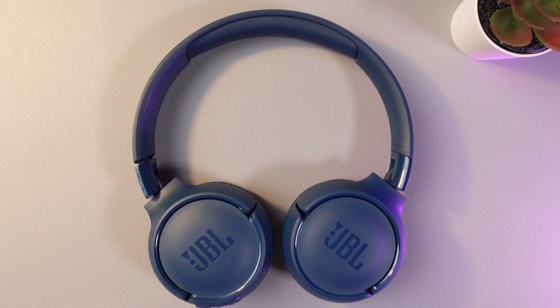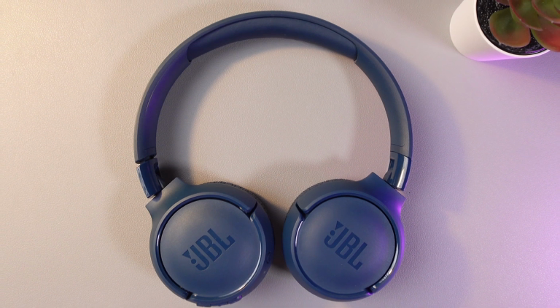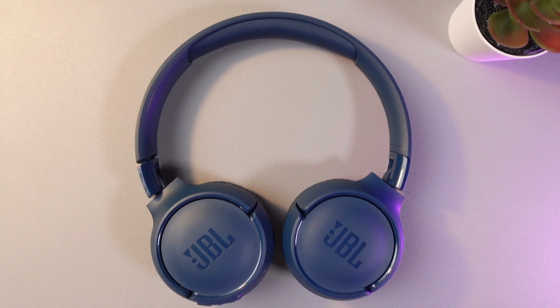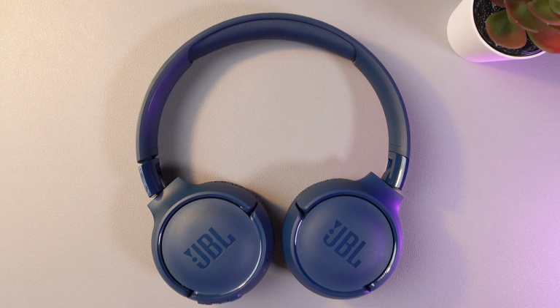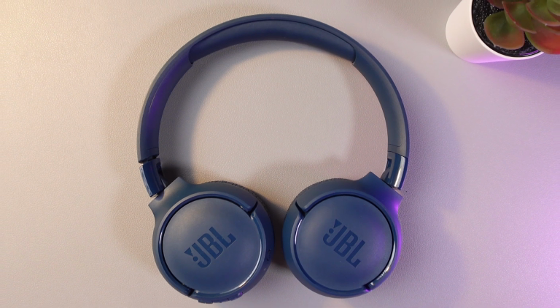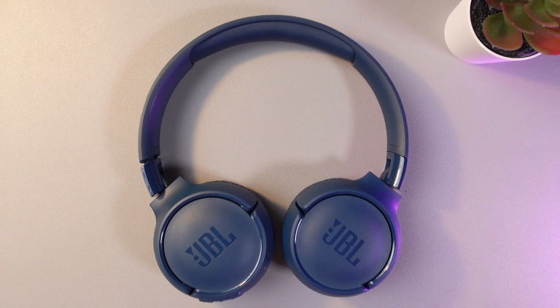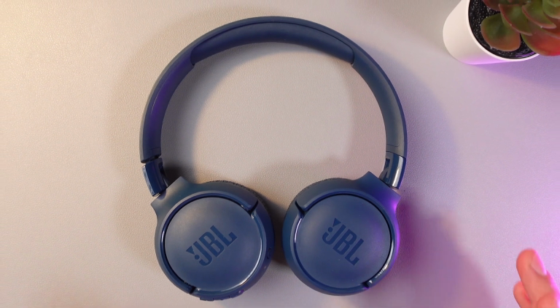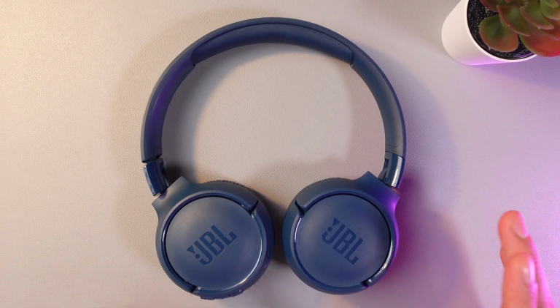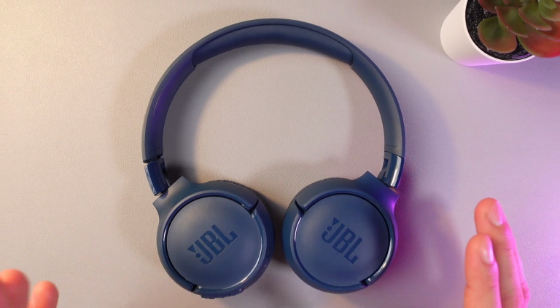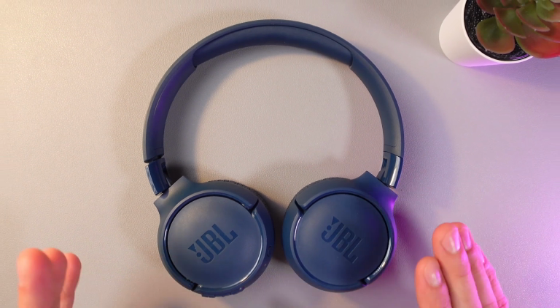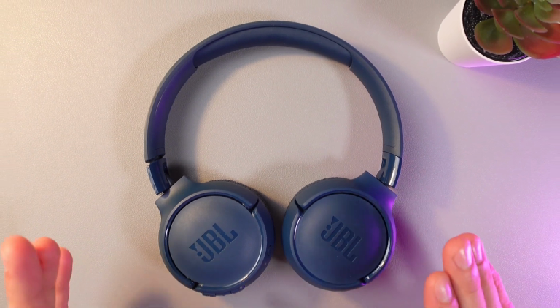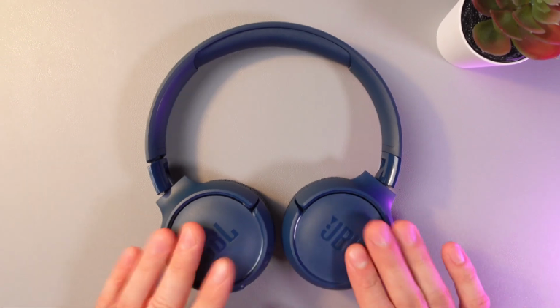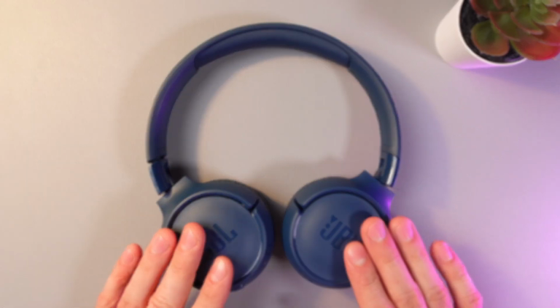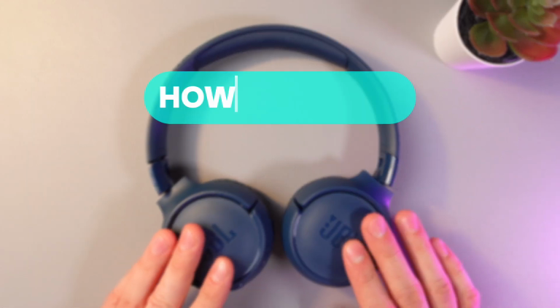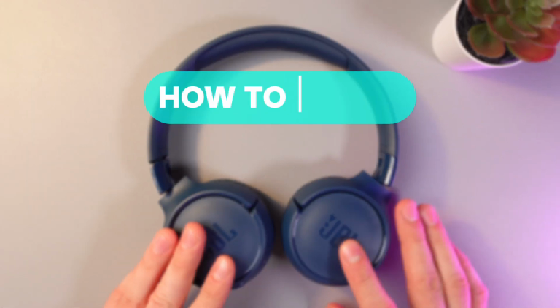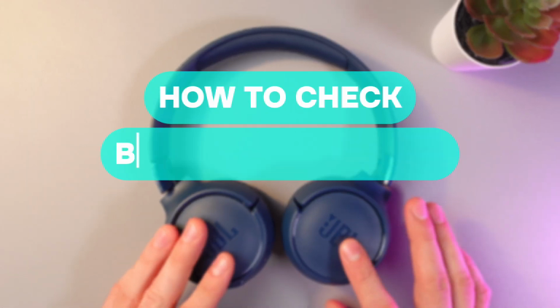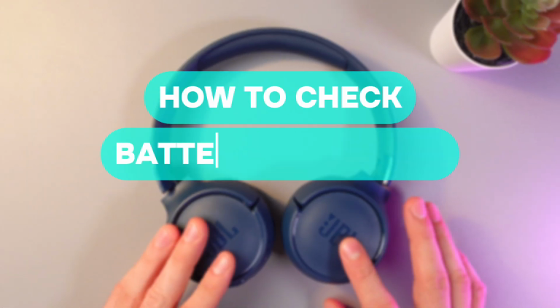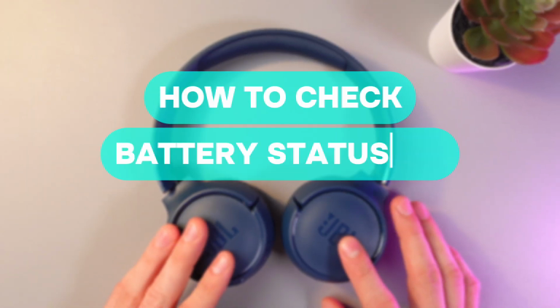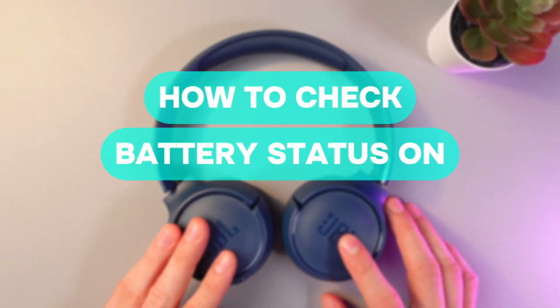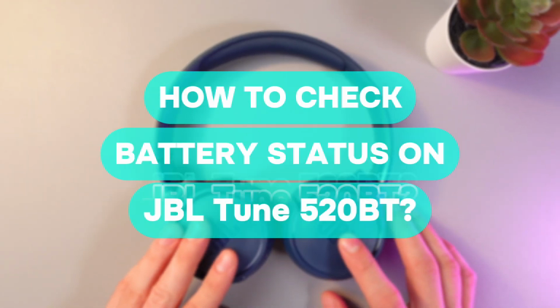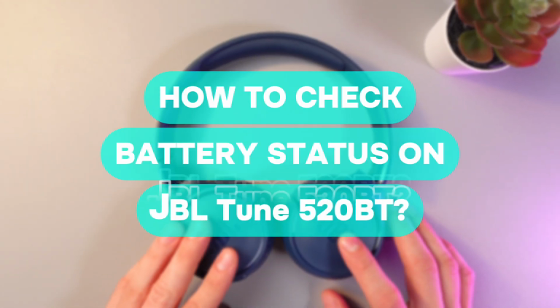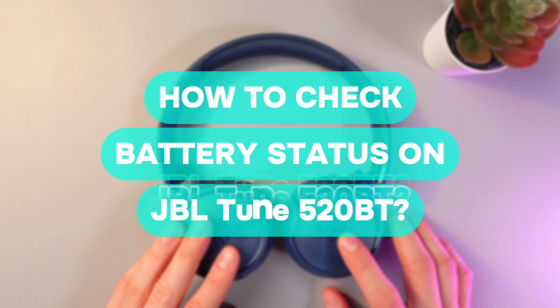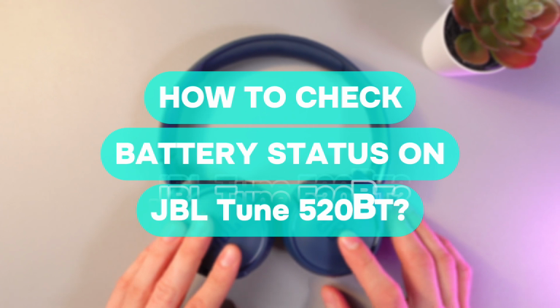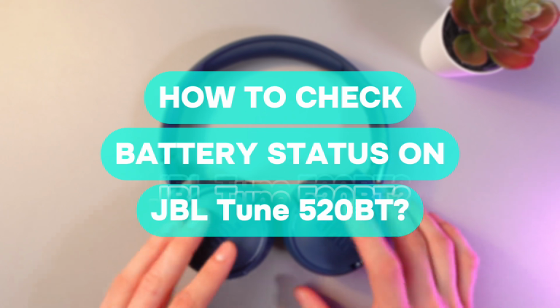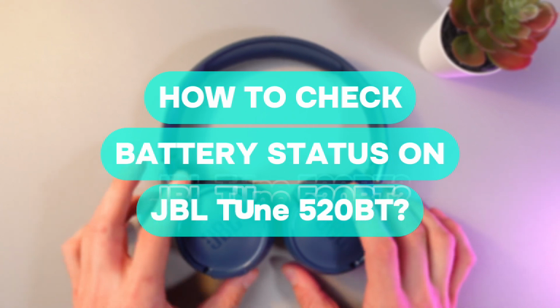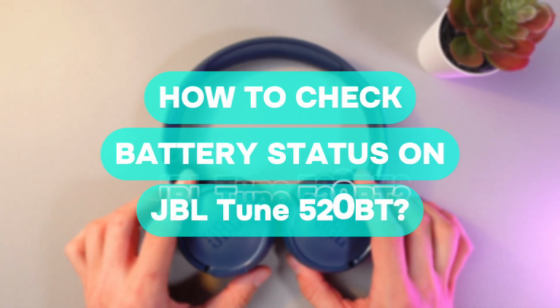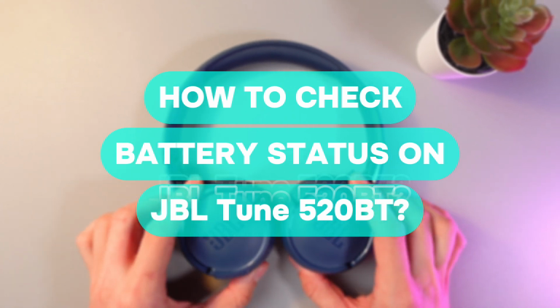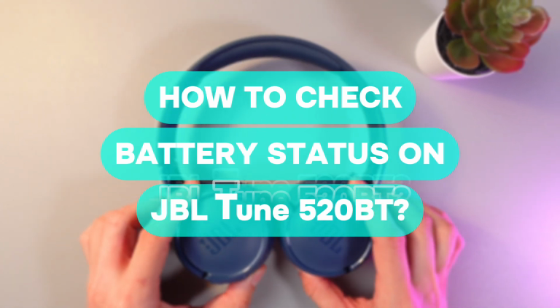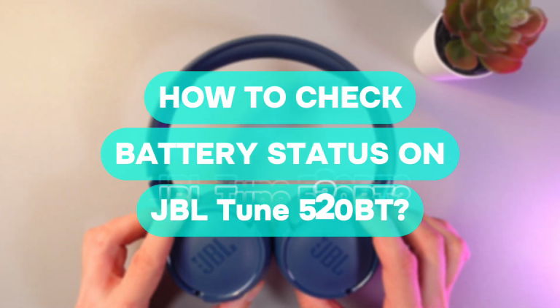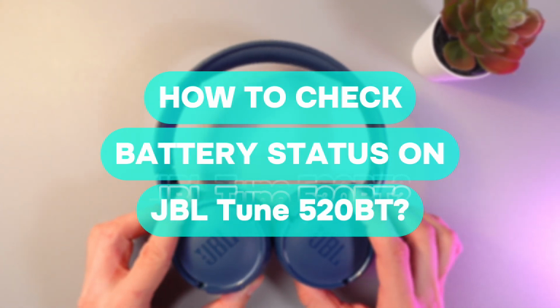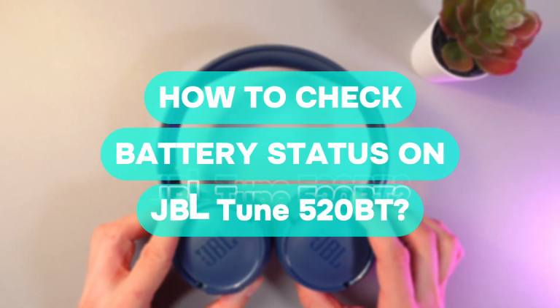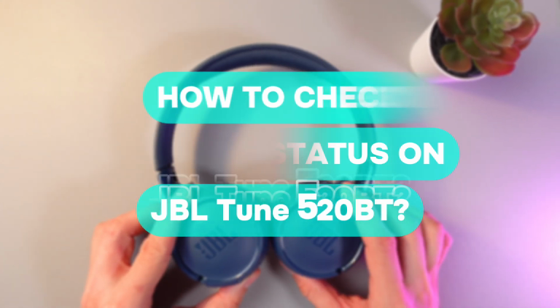Hello everyone, and today I'll answer a popular question: how do you check the battery status on your GBL Tune 520BT?